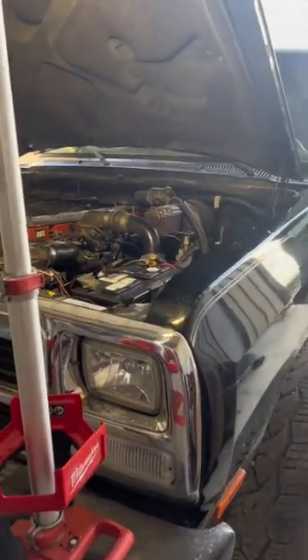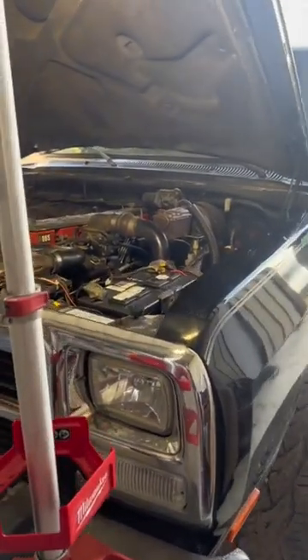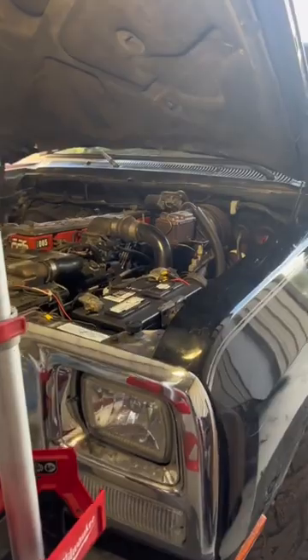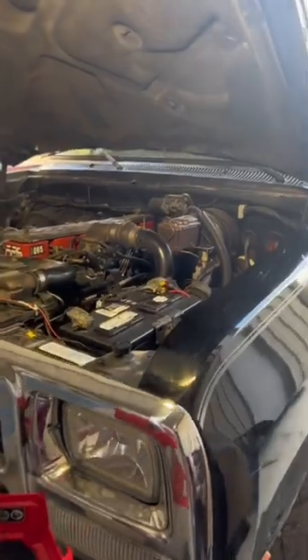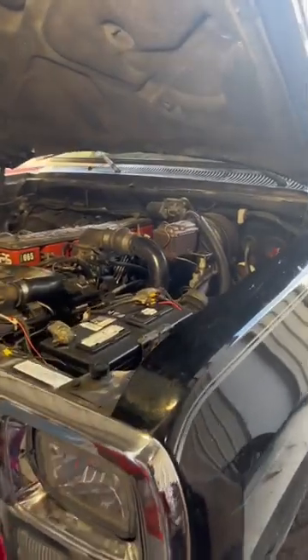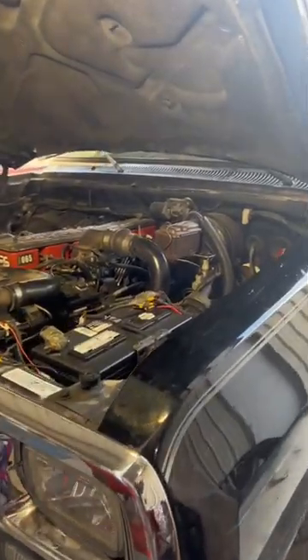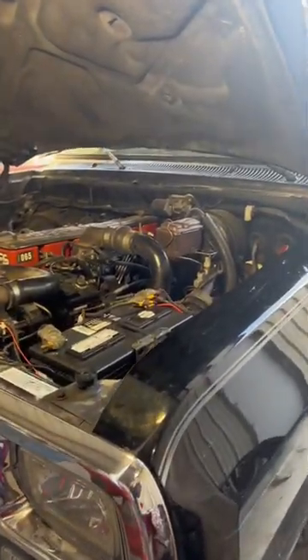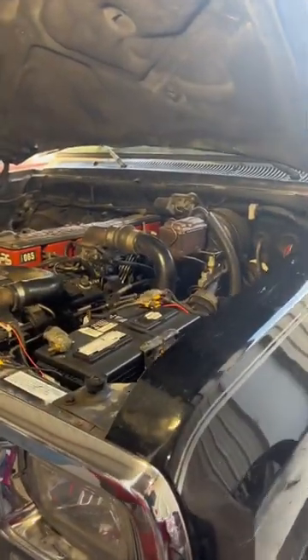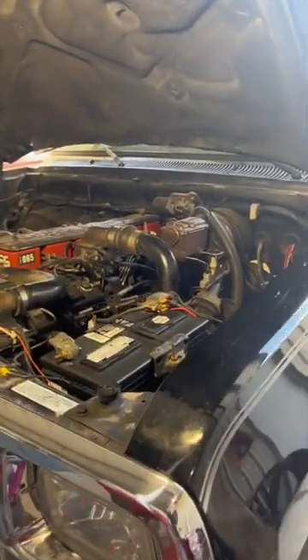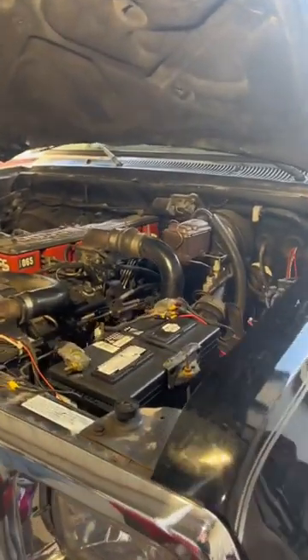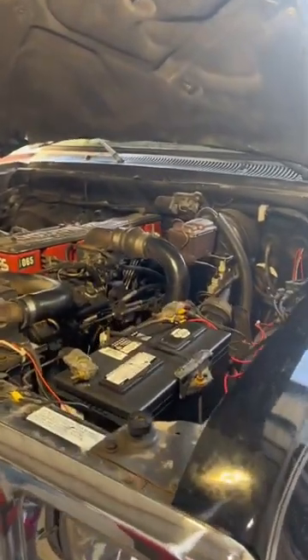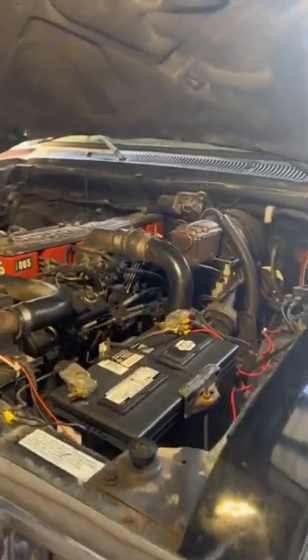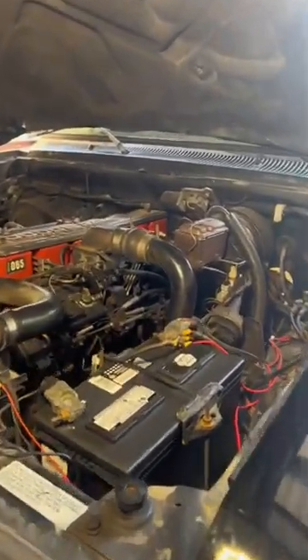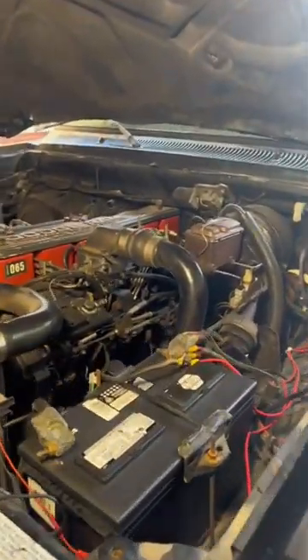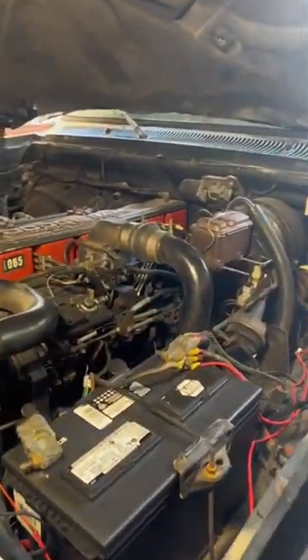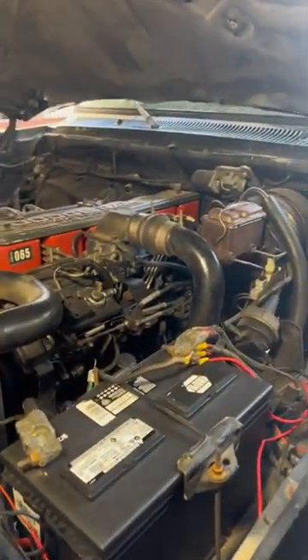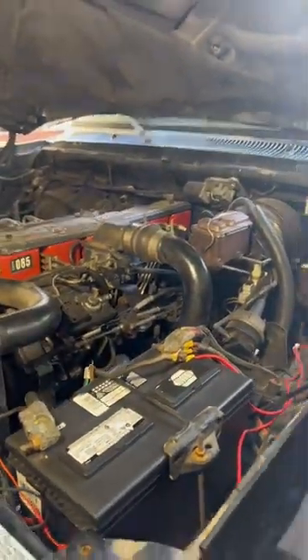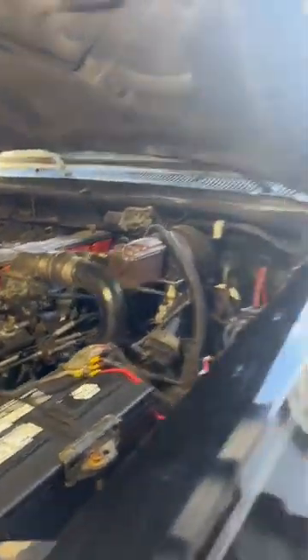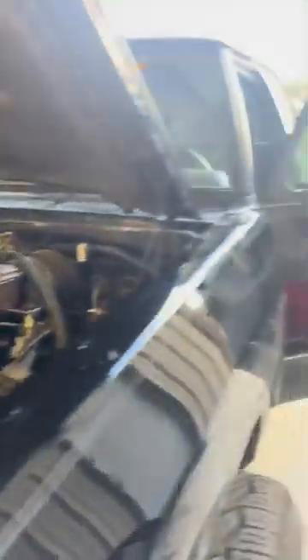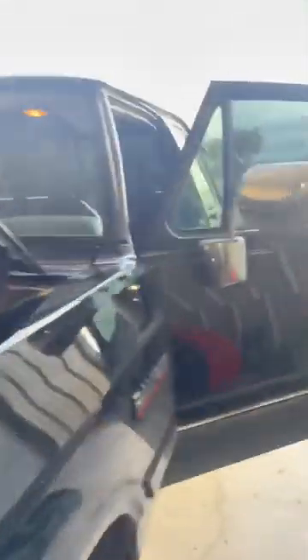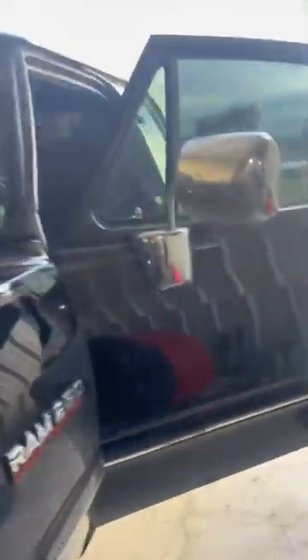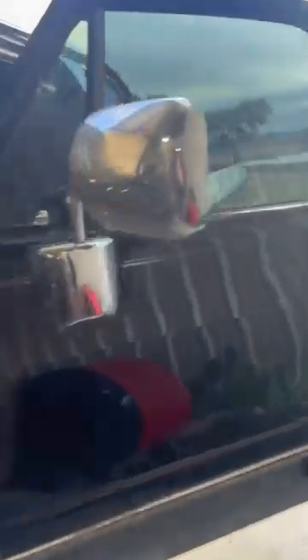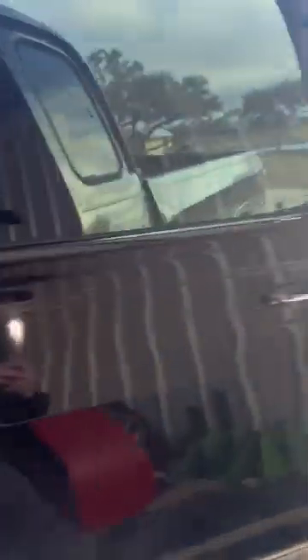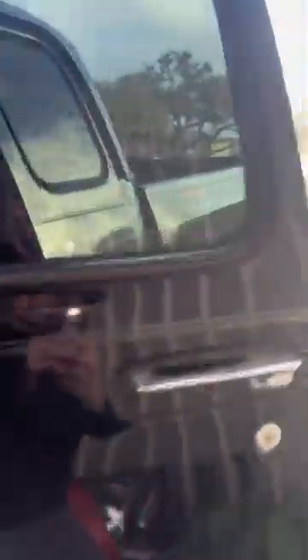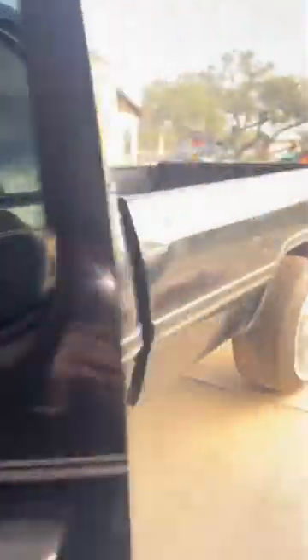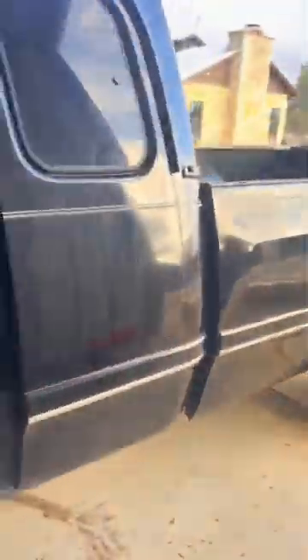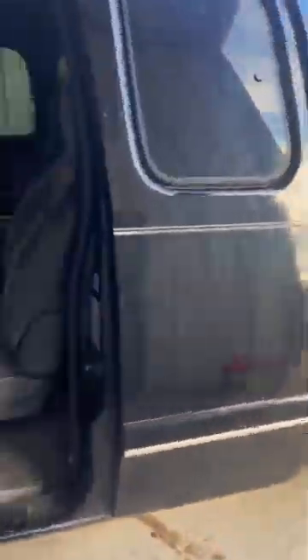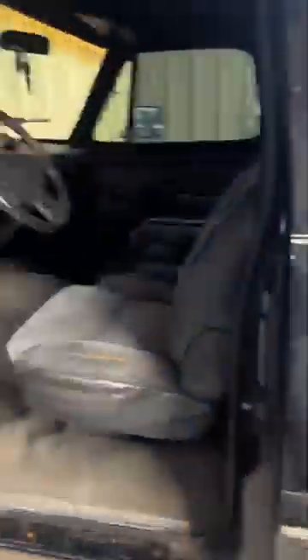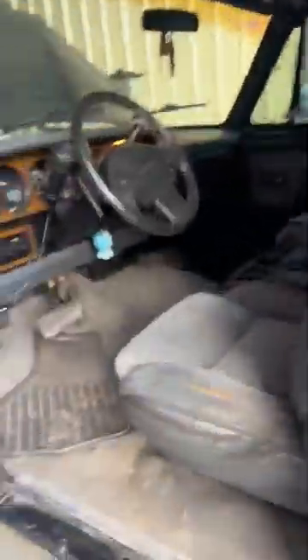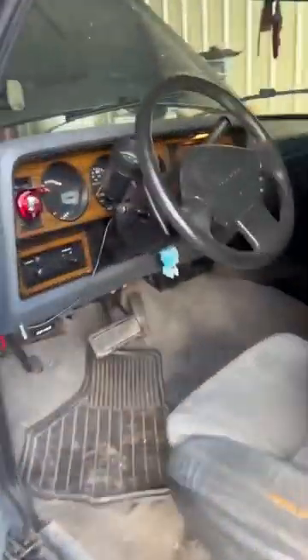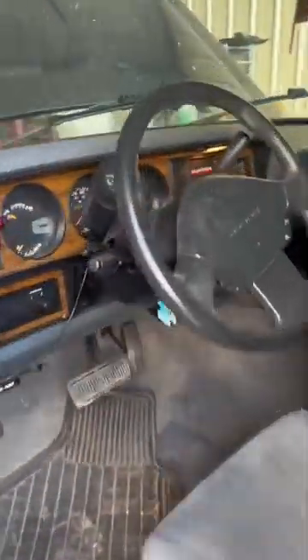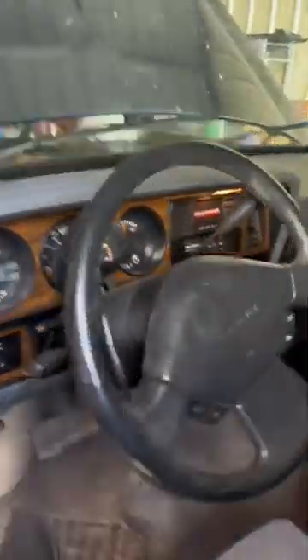It came in for a fuel leak and the battery was dead — we tested it and it was bad. So we swapped in a new battery and now we're going to start the truck up and see where the fuel leak's coming from.